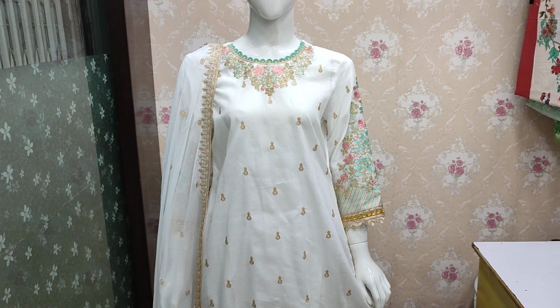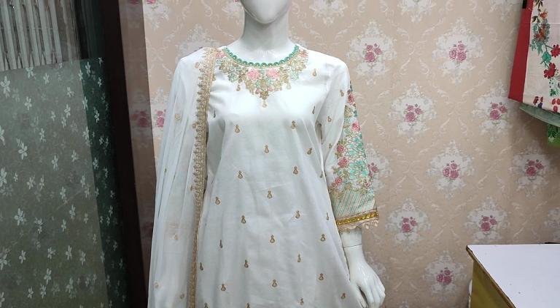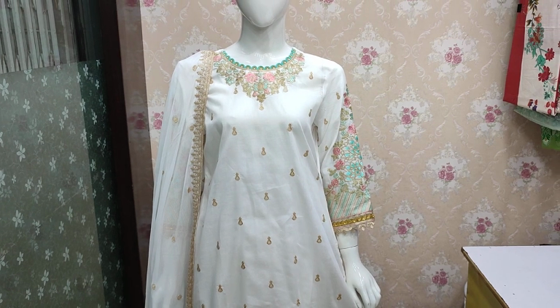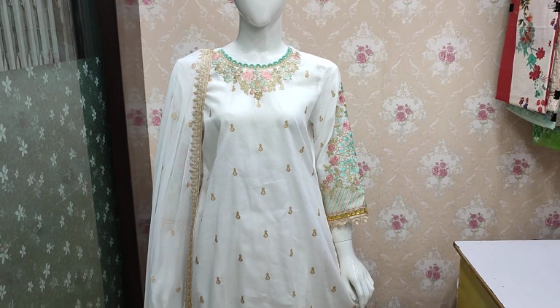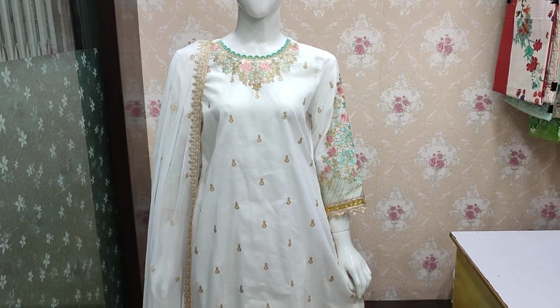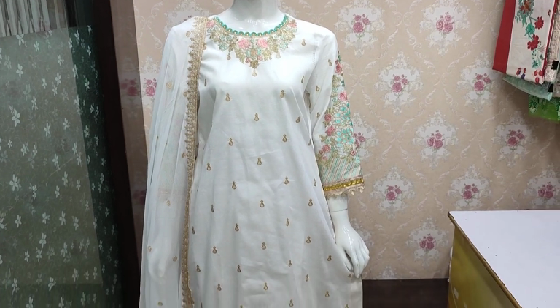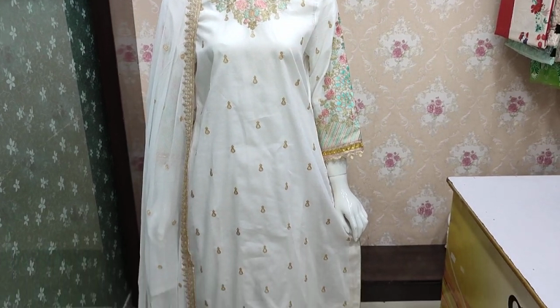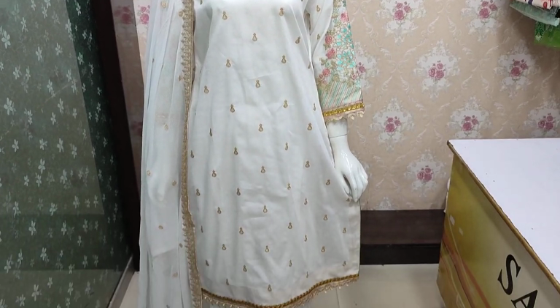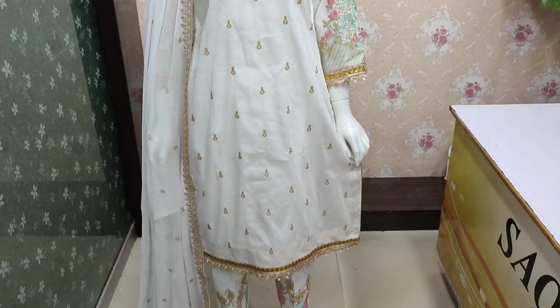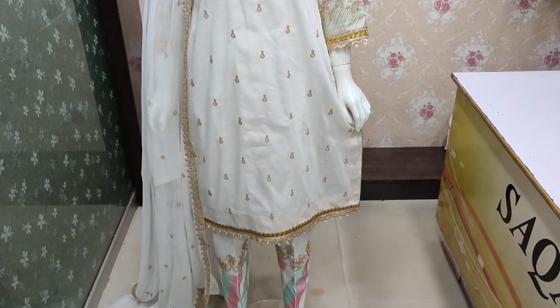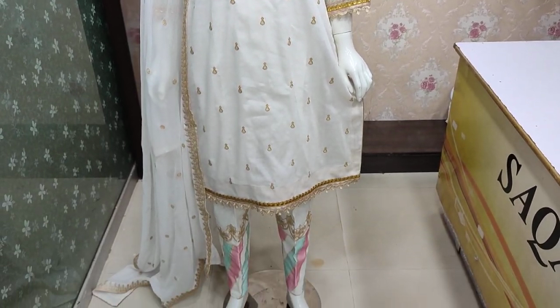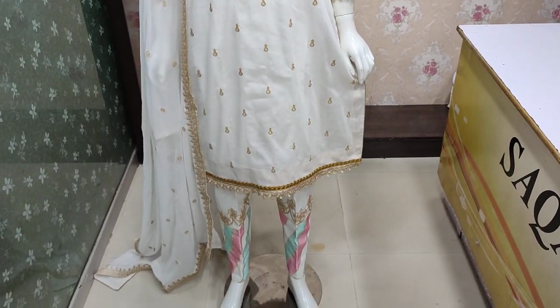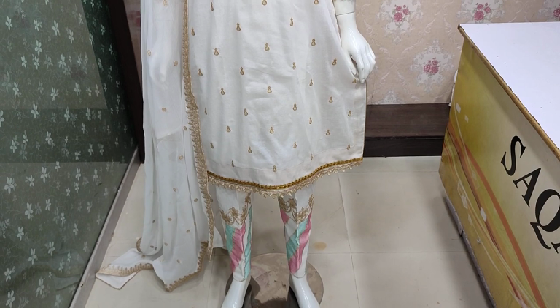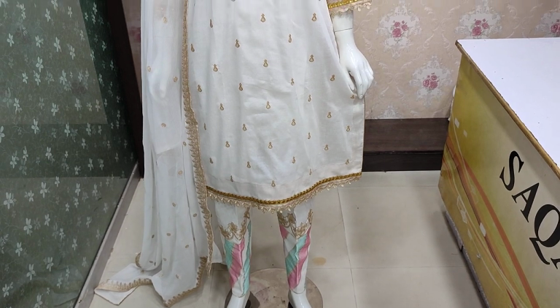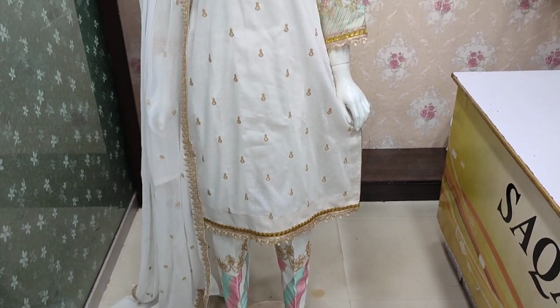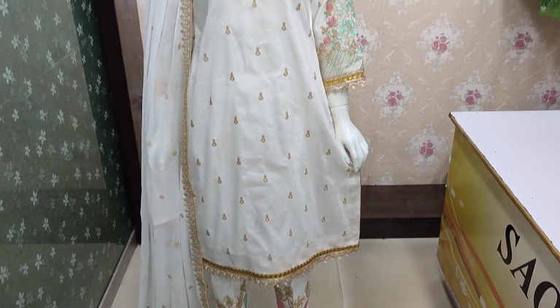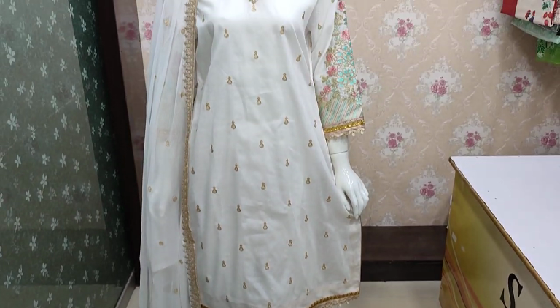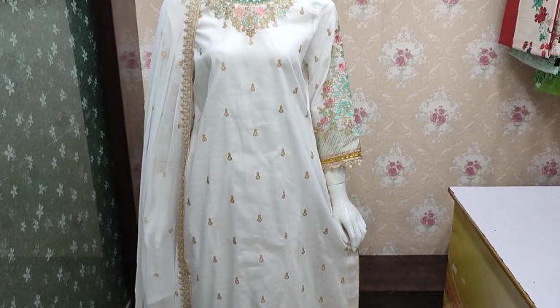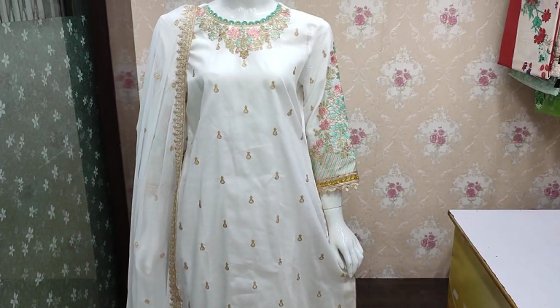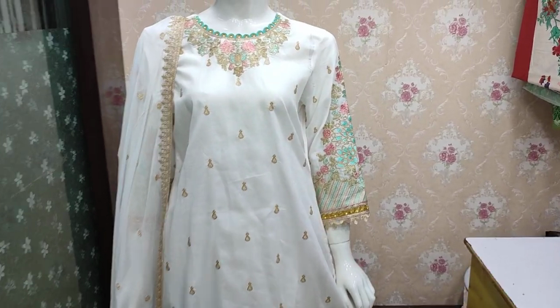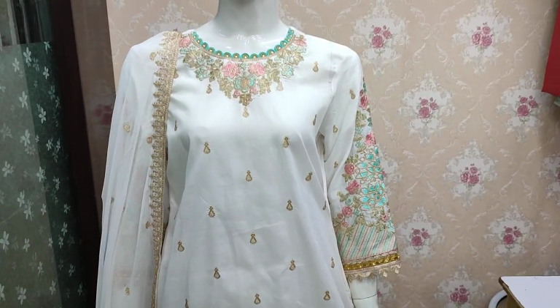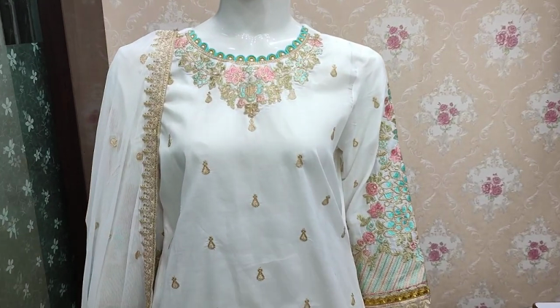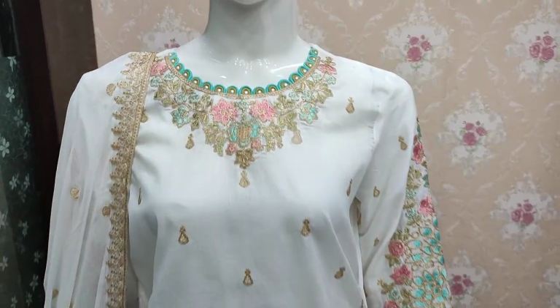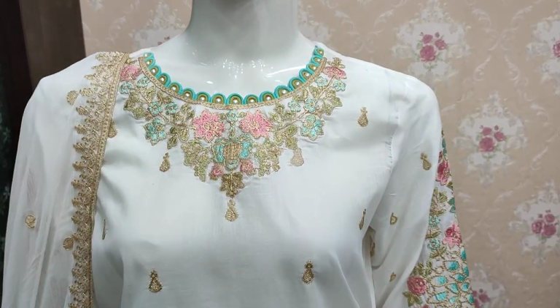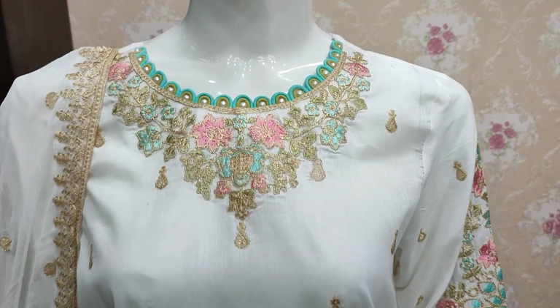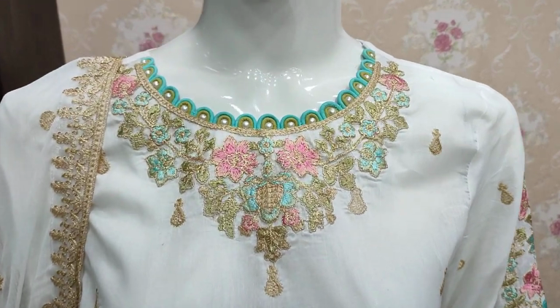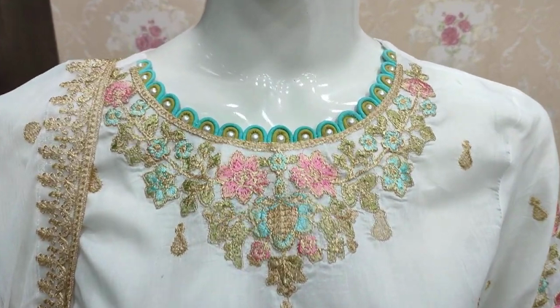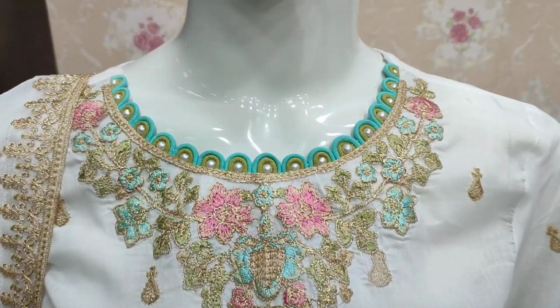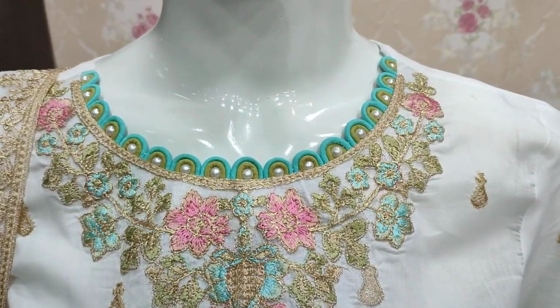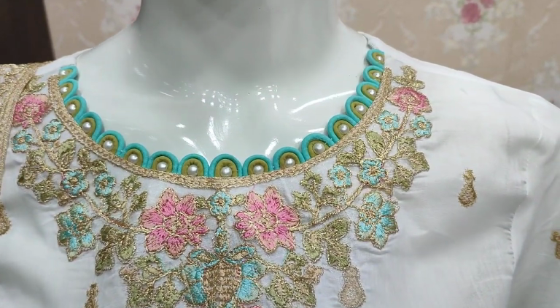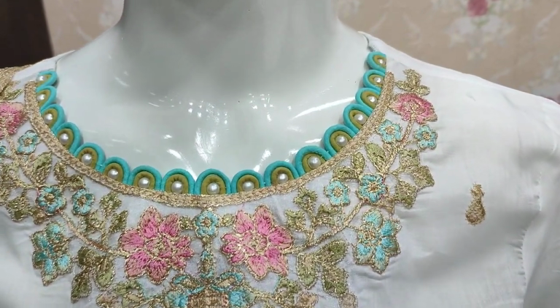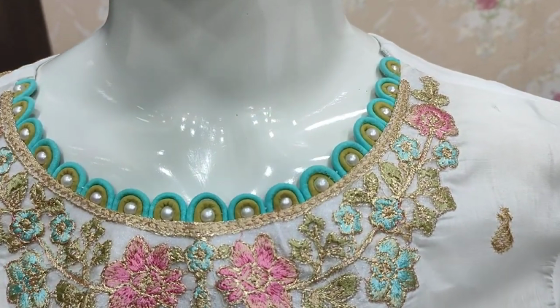Assalamu alaykum everyone, Abdul Qadir here in the Sakafat collection. Cotton Fenshee is launched — this is the Cotton Fenshee stitching style.